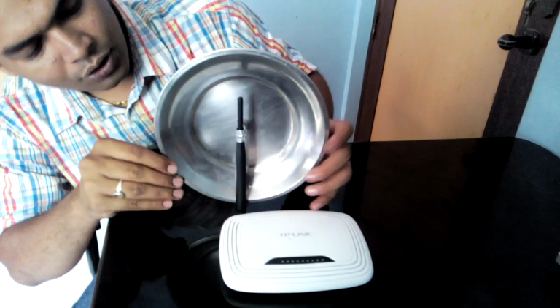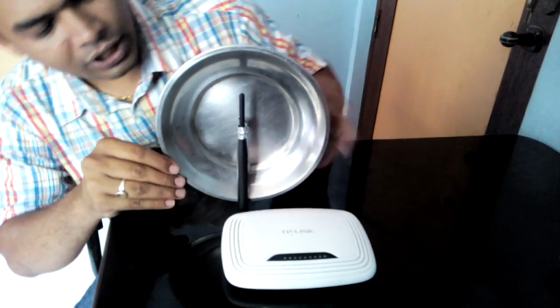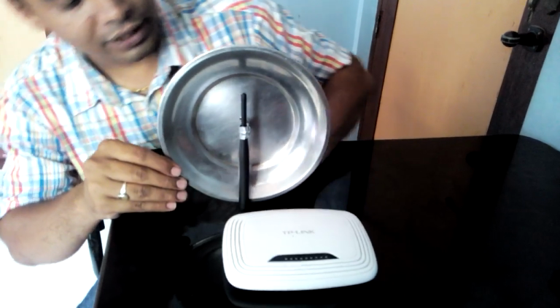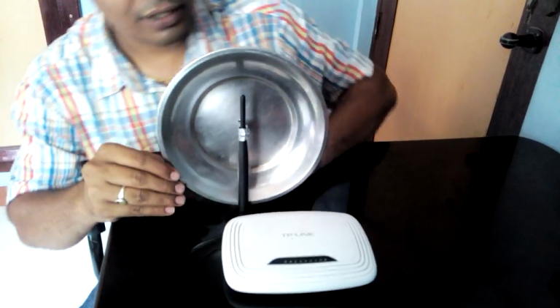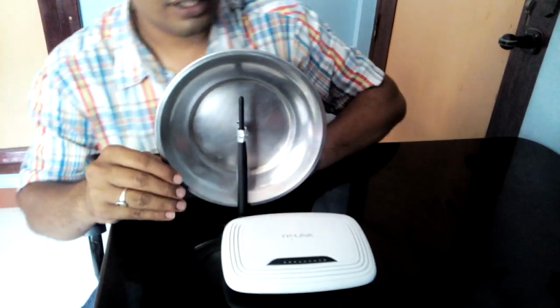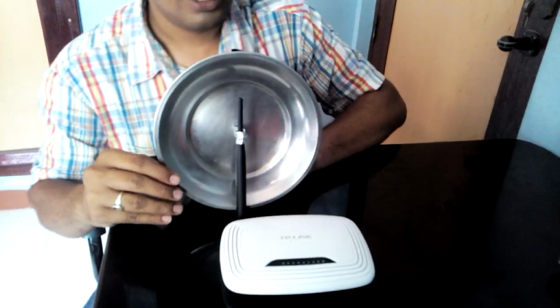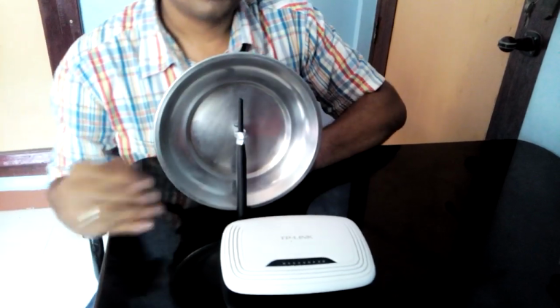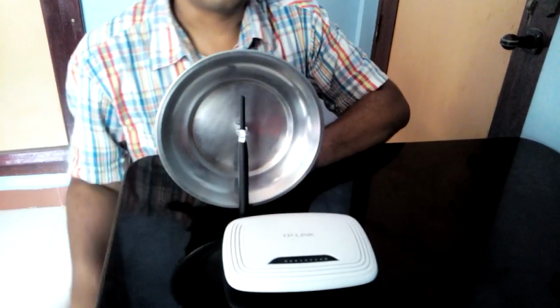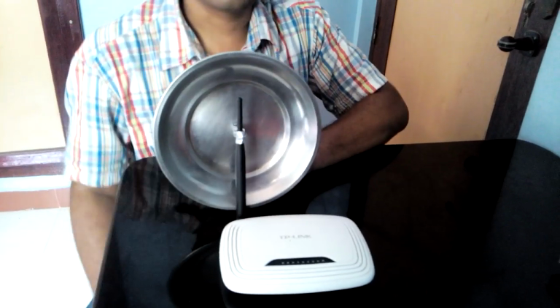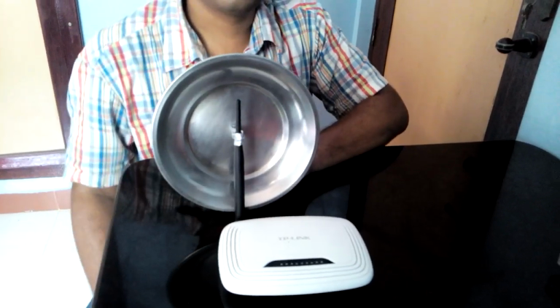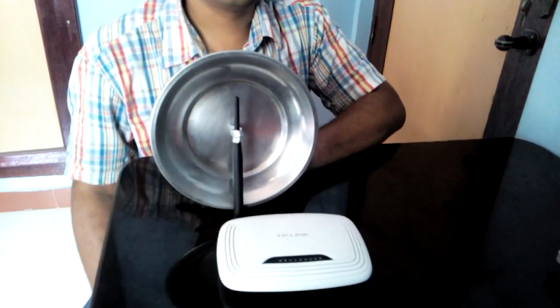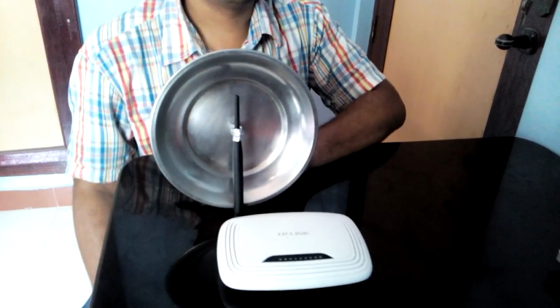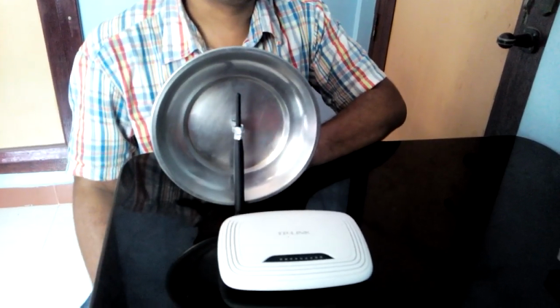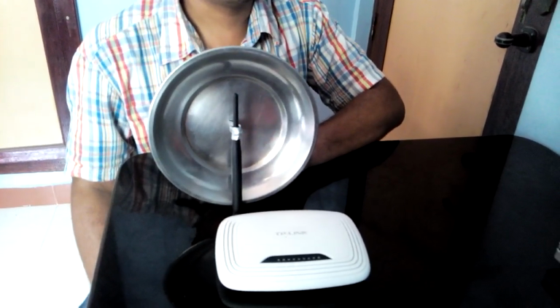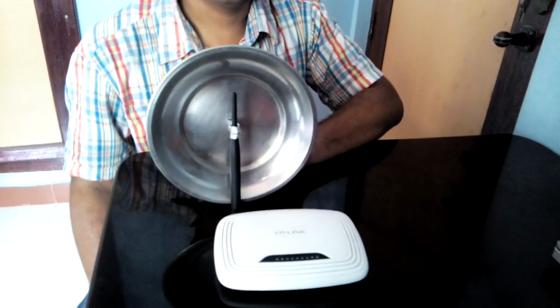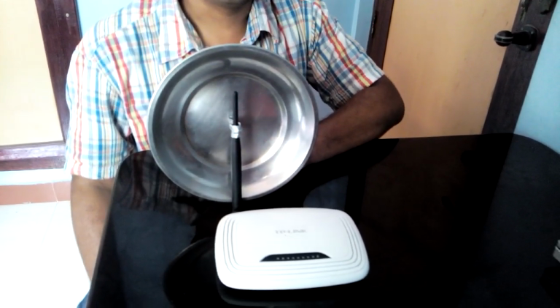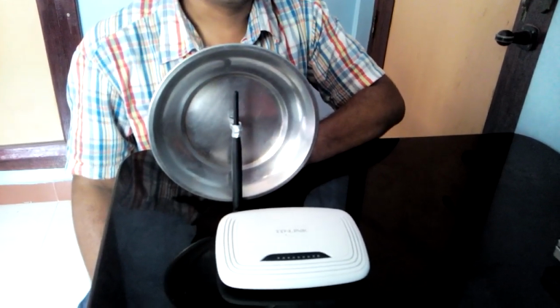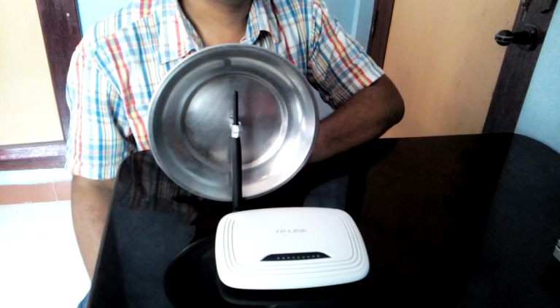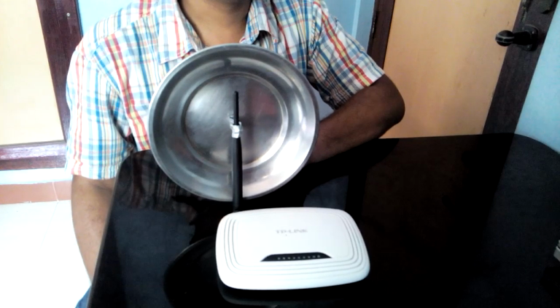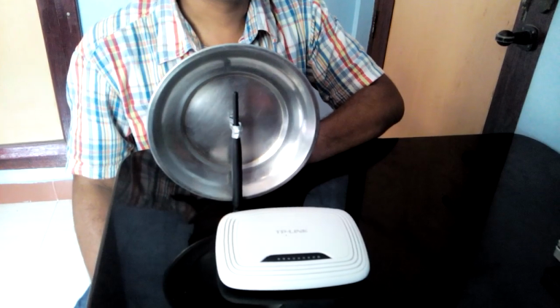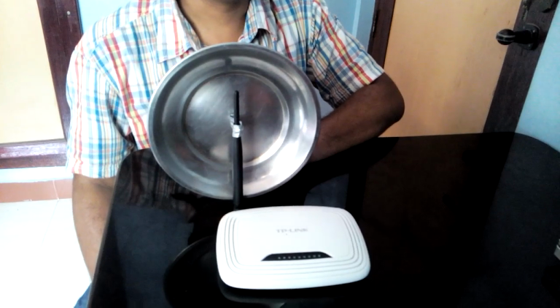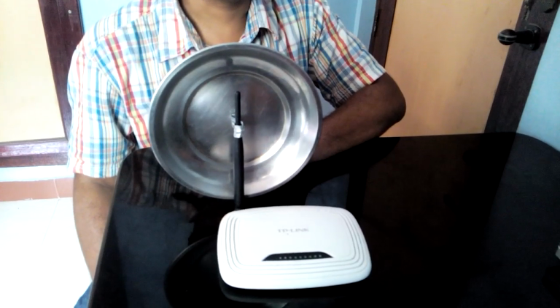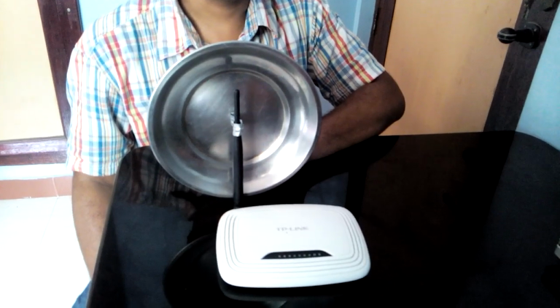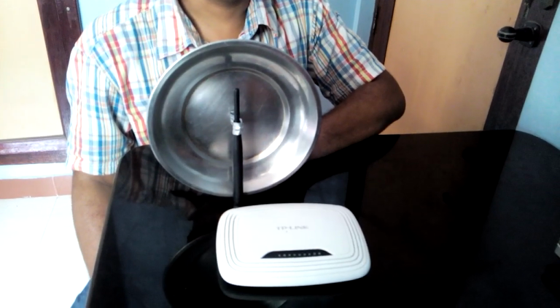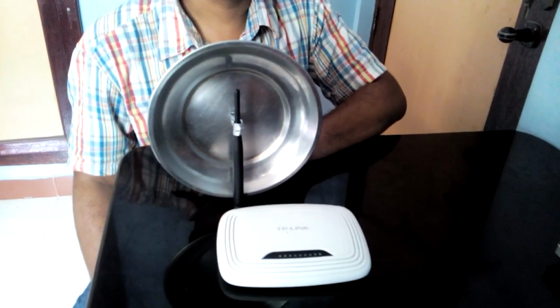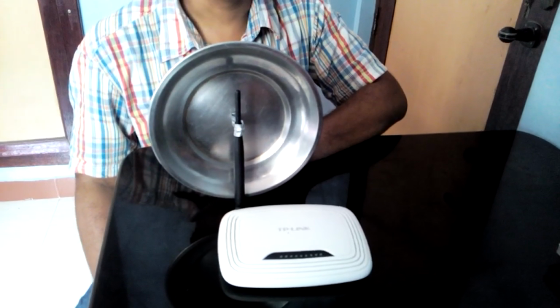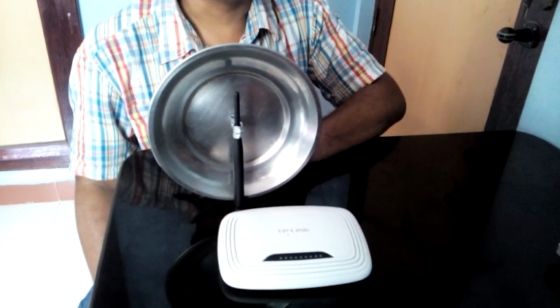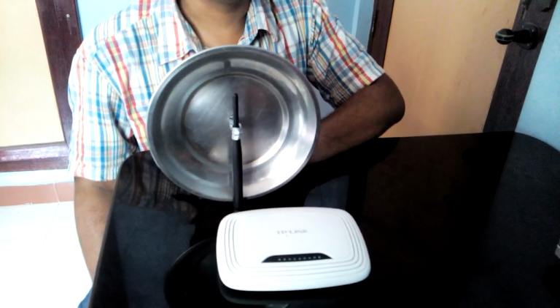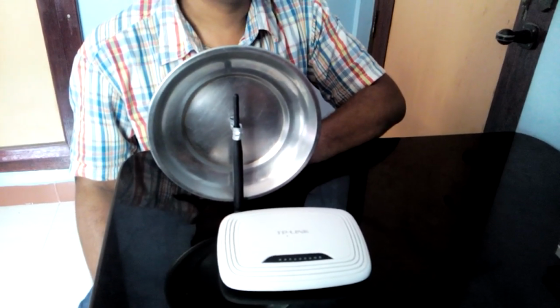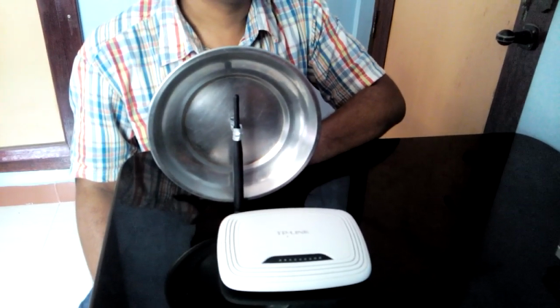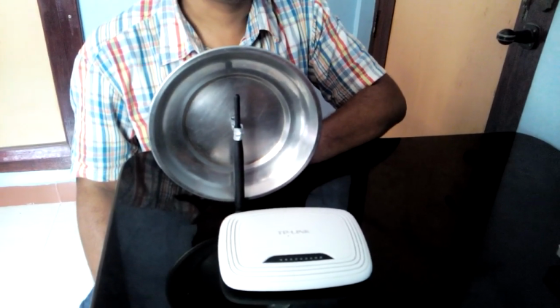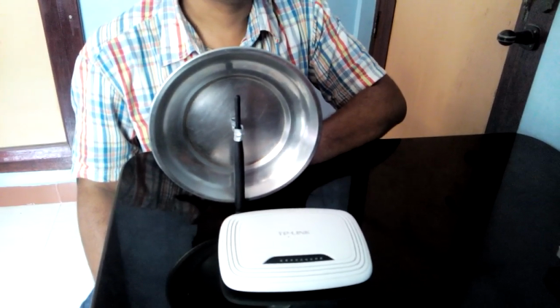Hold it like this — that's it. The Wi-Fi booster is here. It's simple. Thank you.